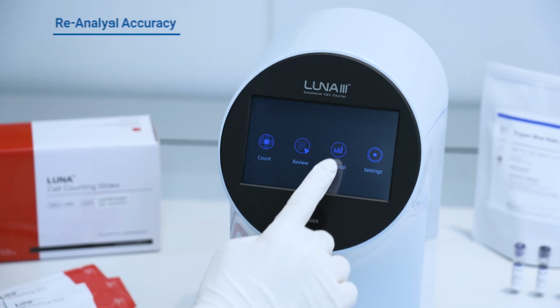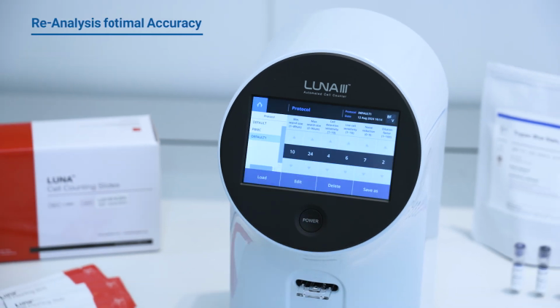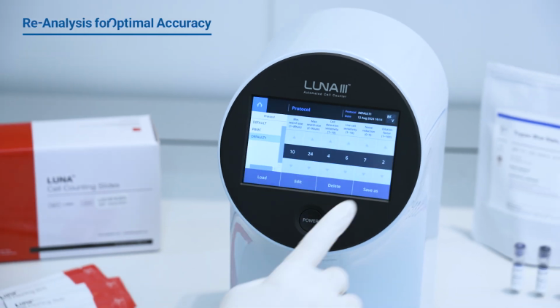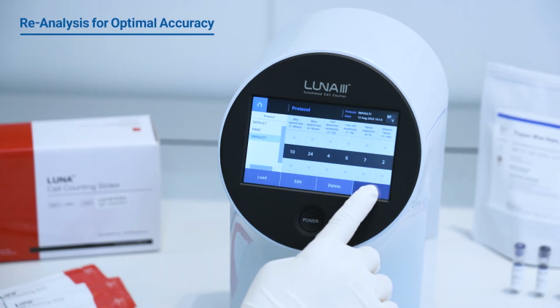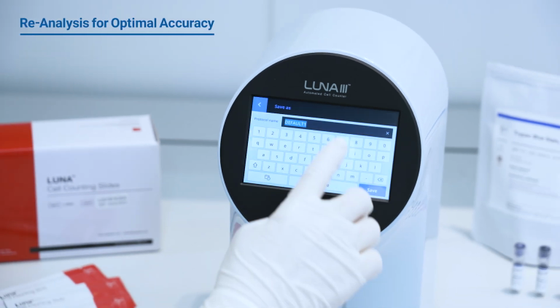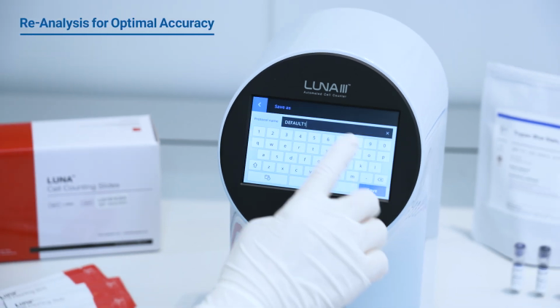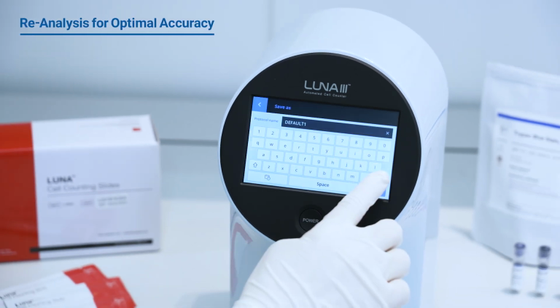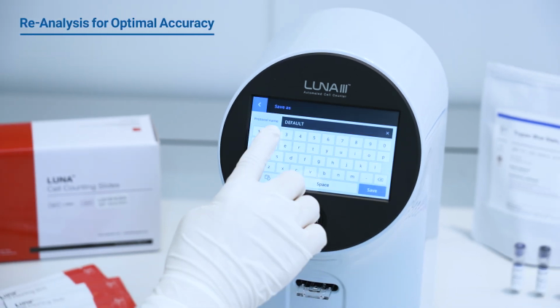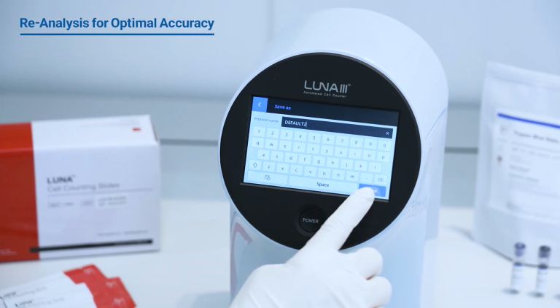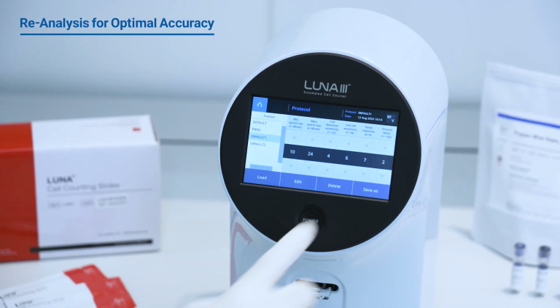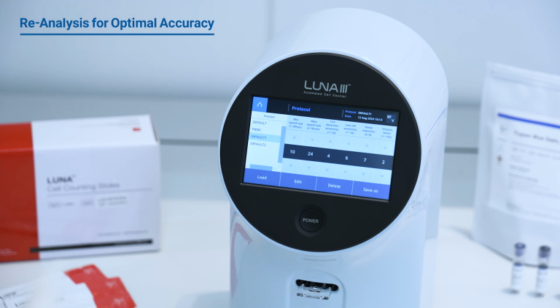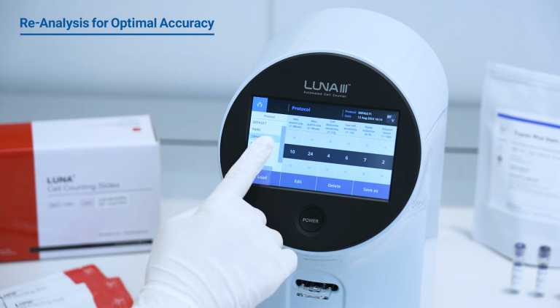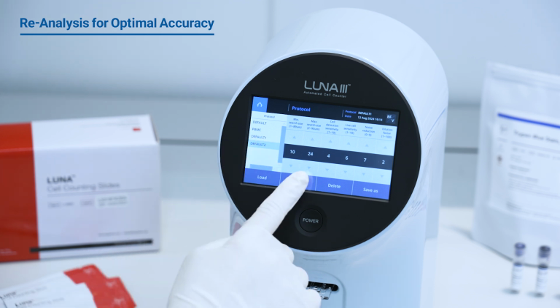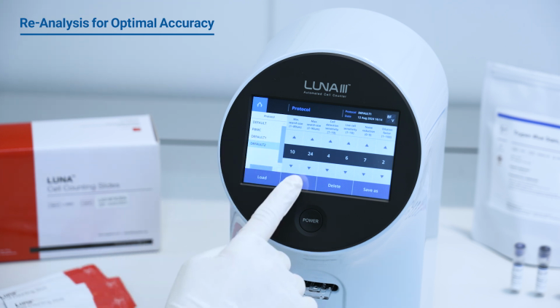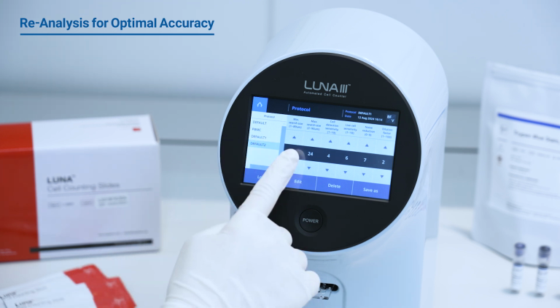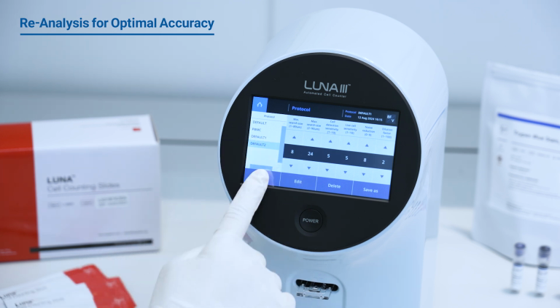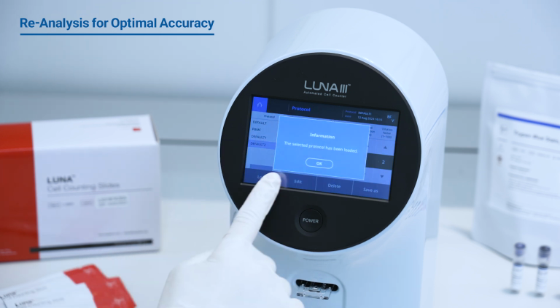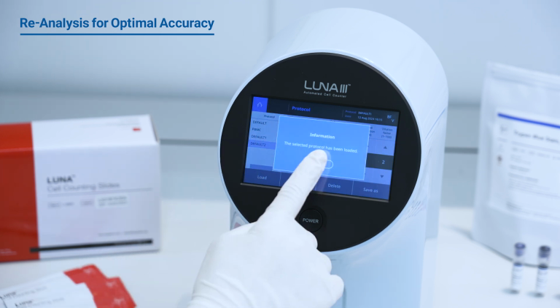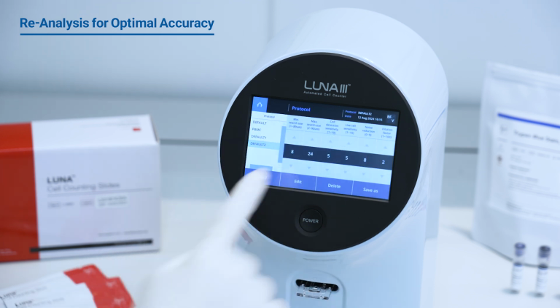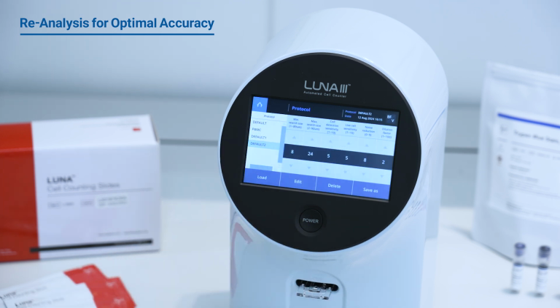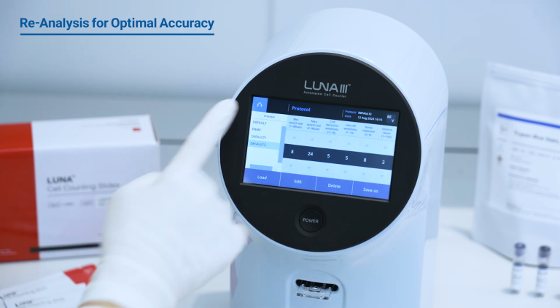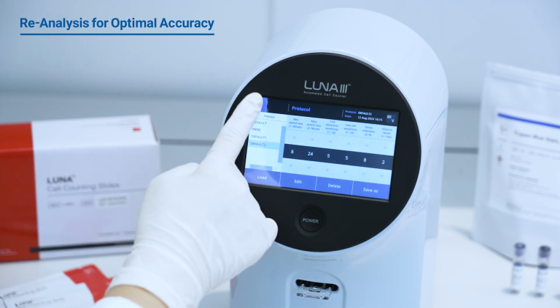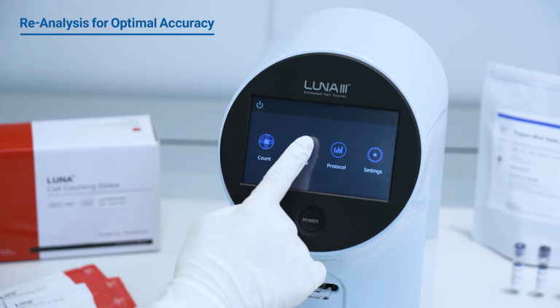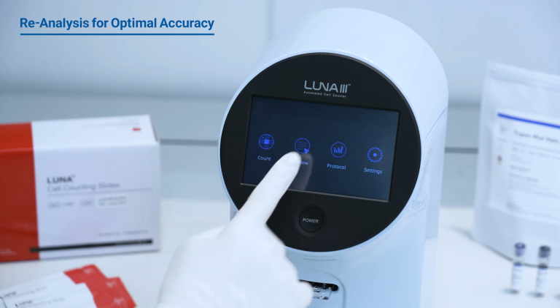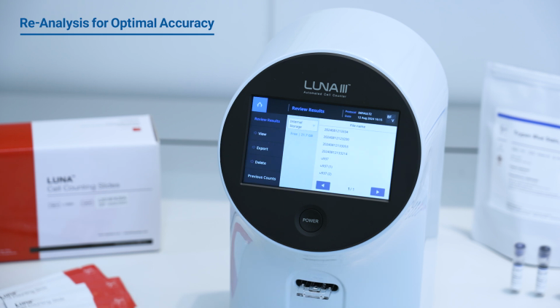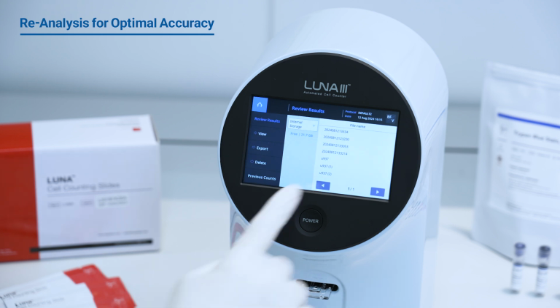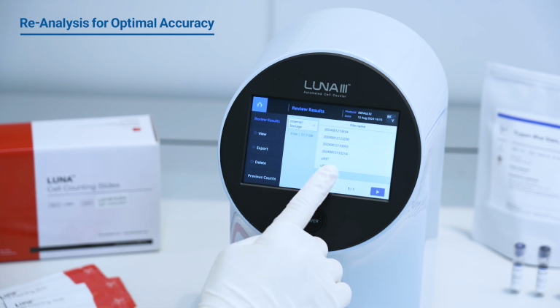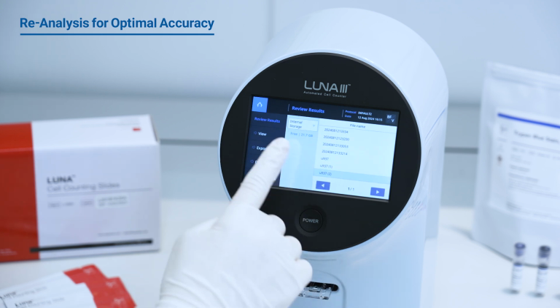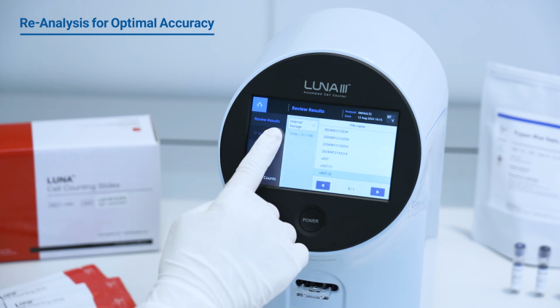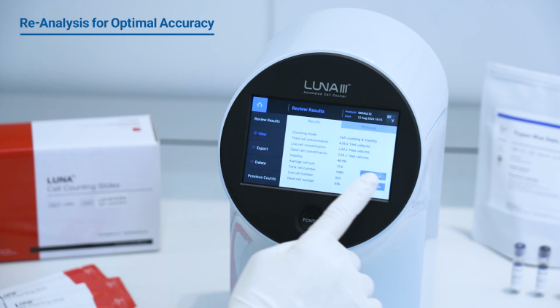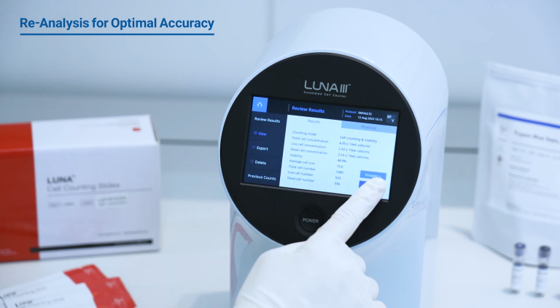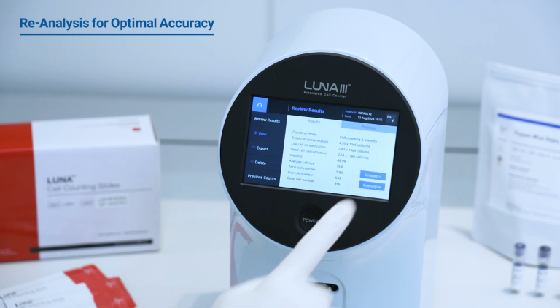Adapt and optimize effortlessly with the Luna series, which allows reanalysis of saved images using different protocols. The Luna 3 takes it a step further, delivering reliable results without the need for additional sample preparation.